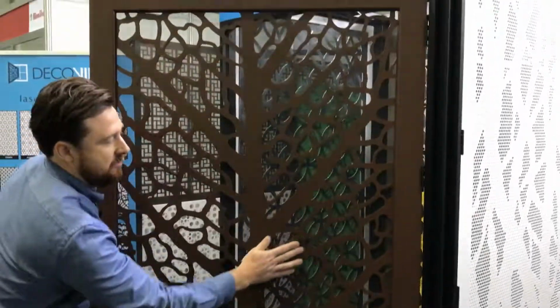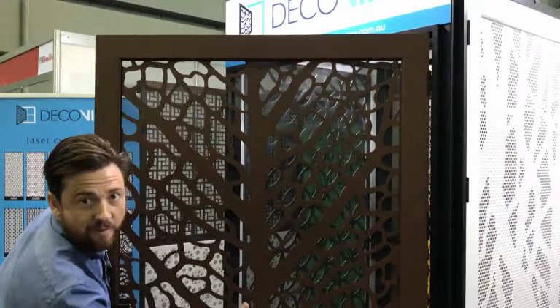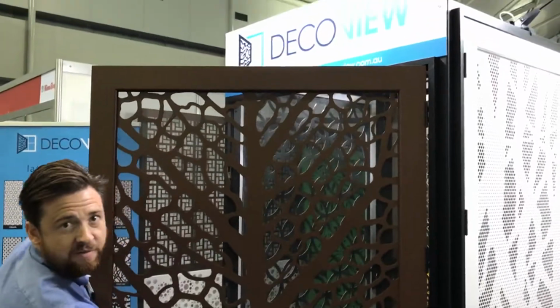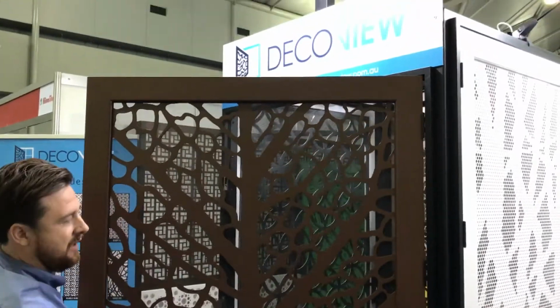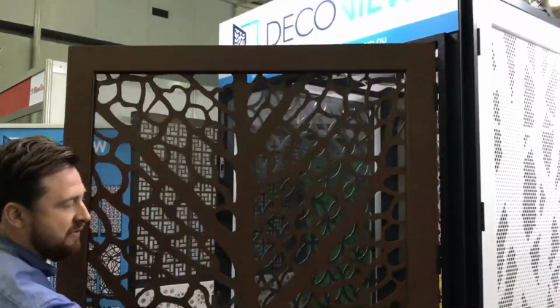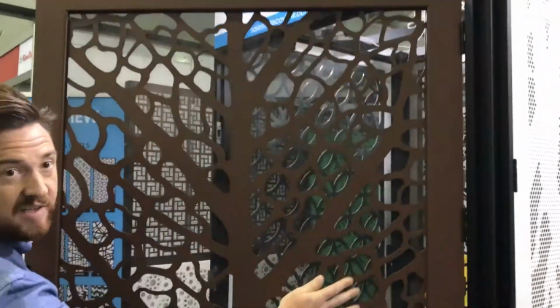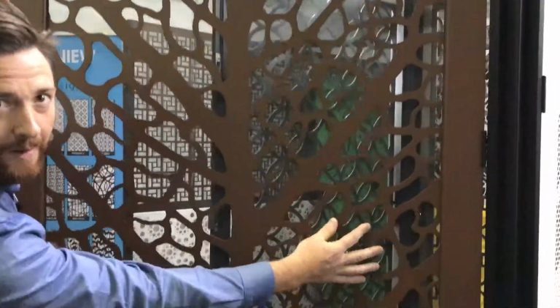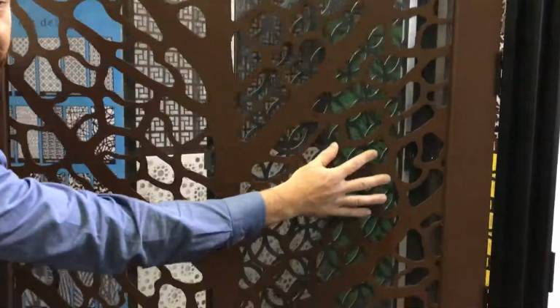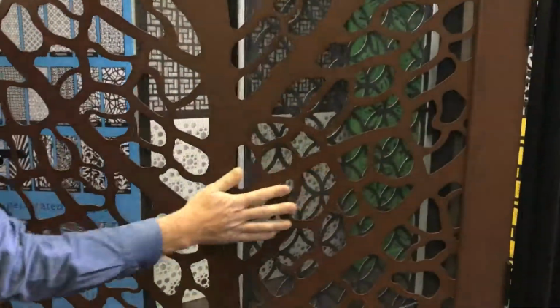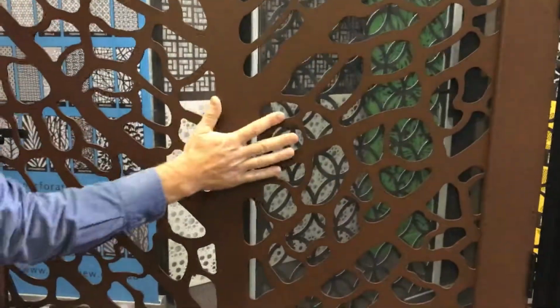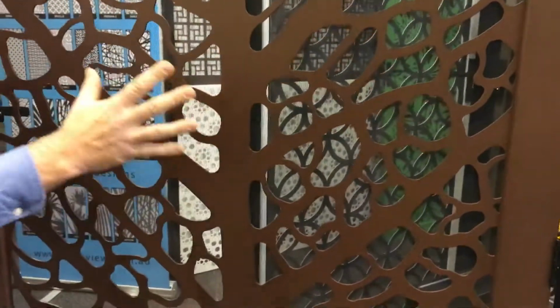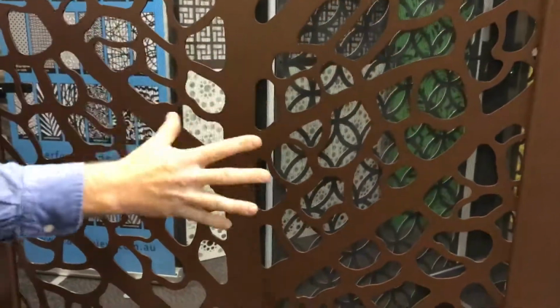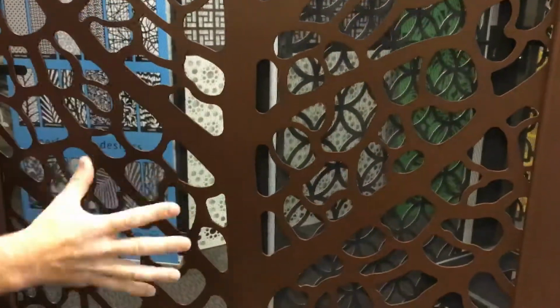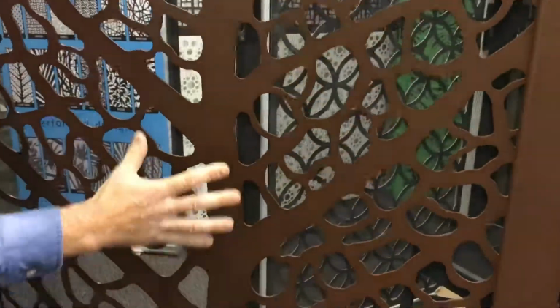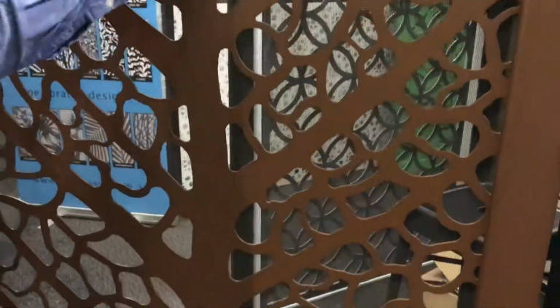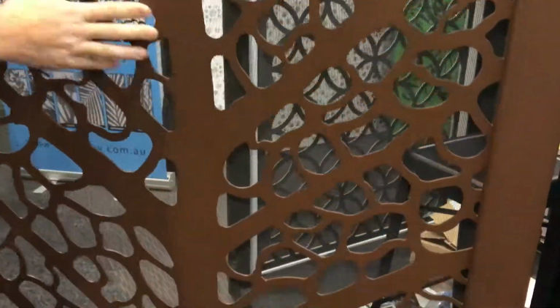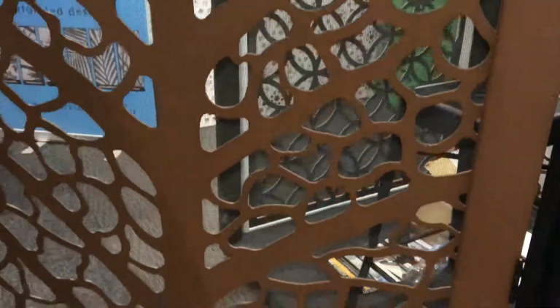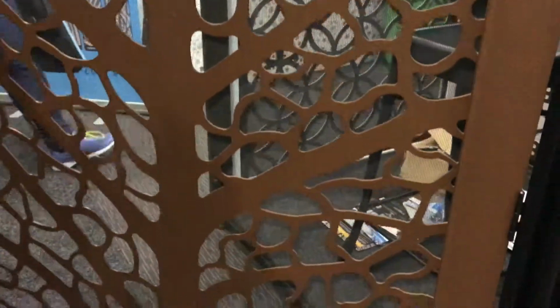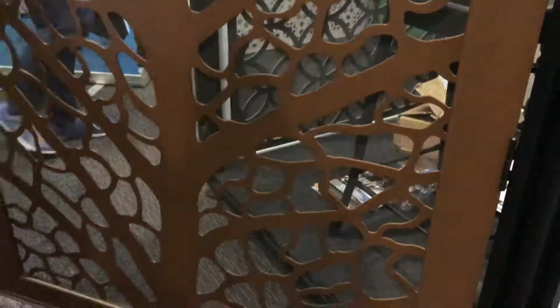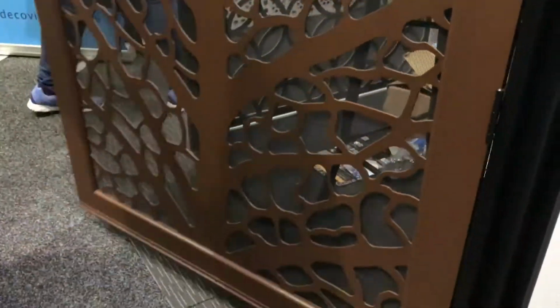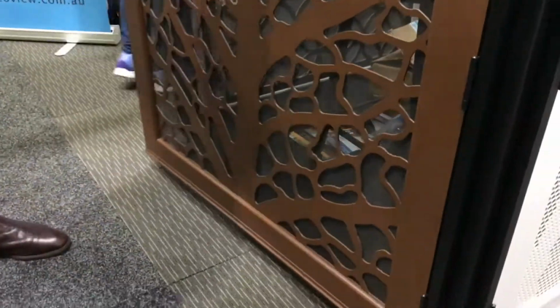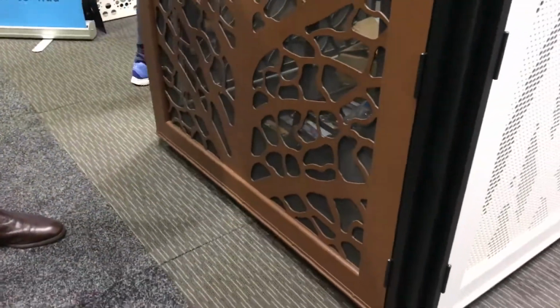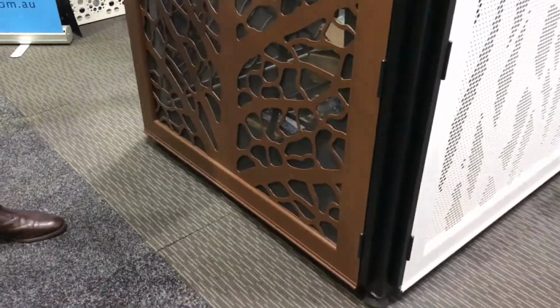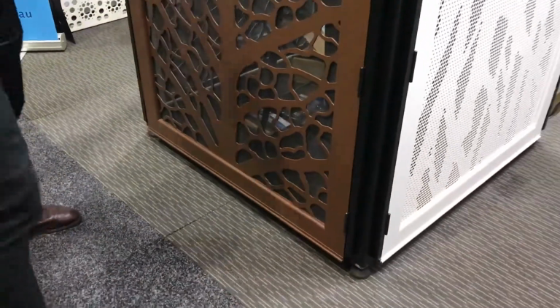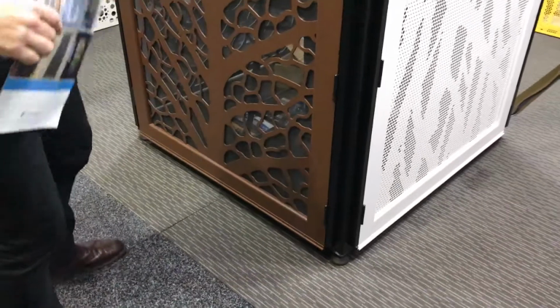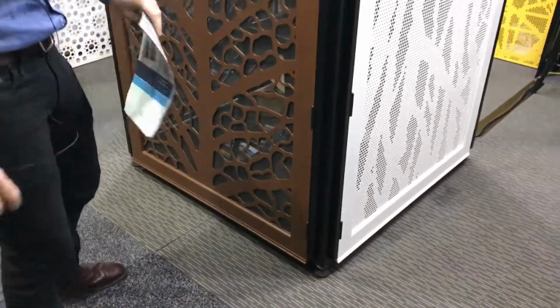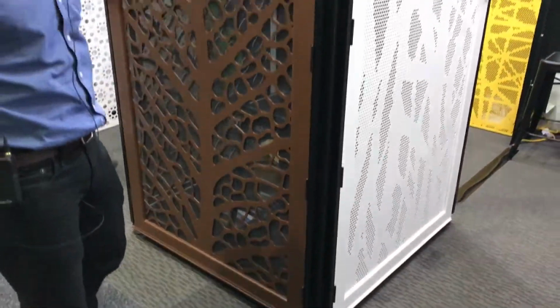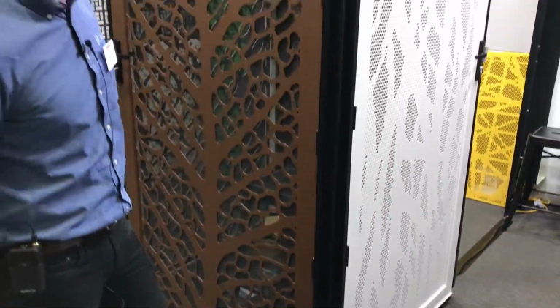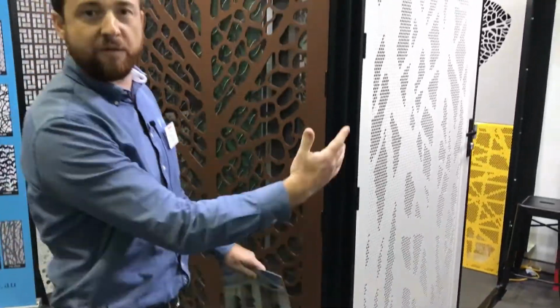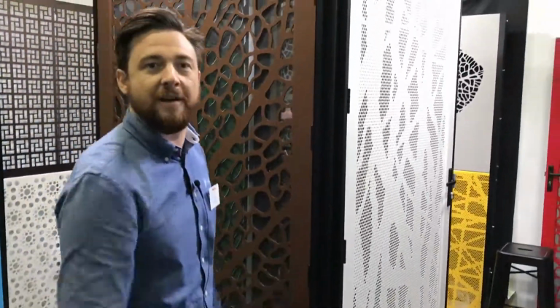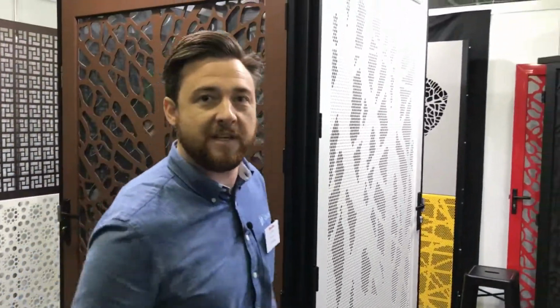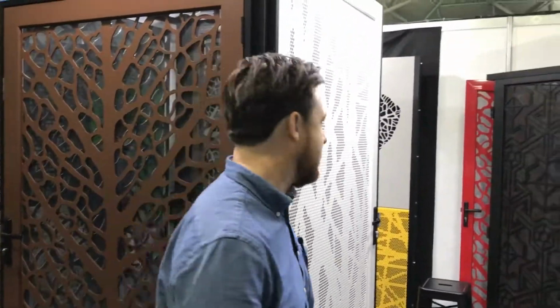Edge-rounded for a safe and secure finish, which also gives us a much better powder coat finish, available in over 200 colours and many different designs. I'll just walk you through and show you a couple of the designs we've got.